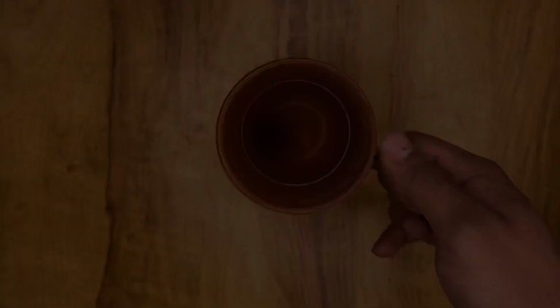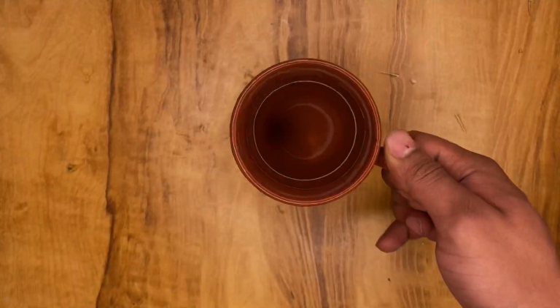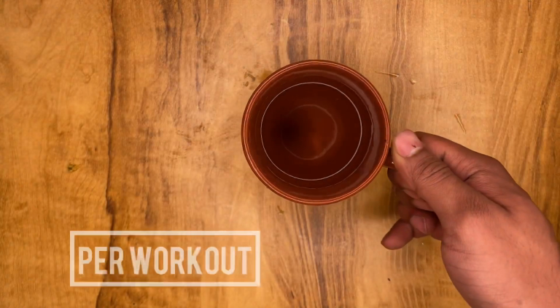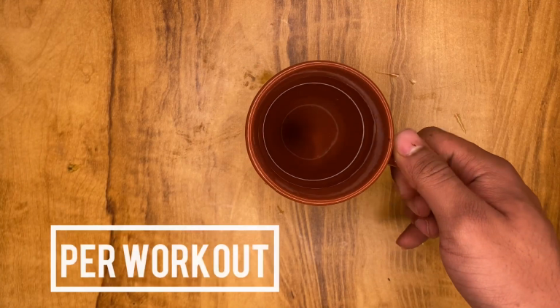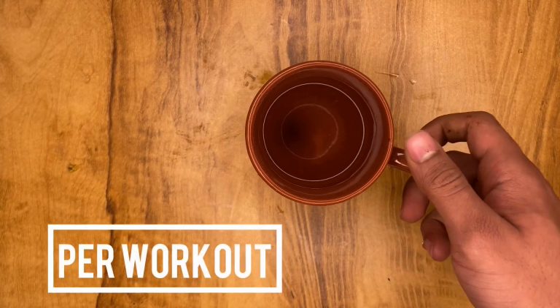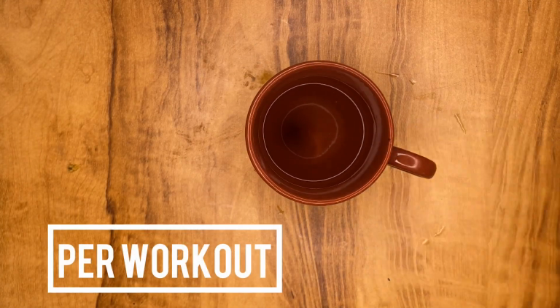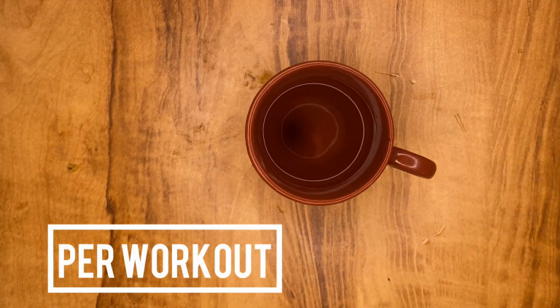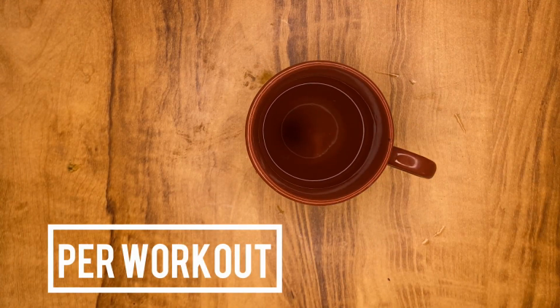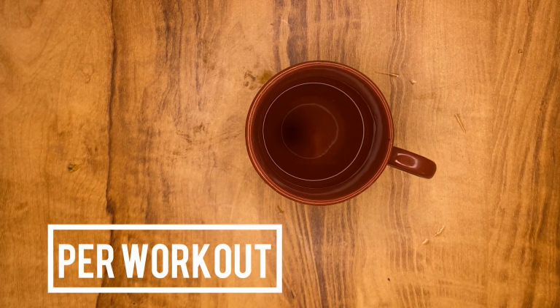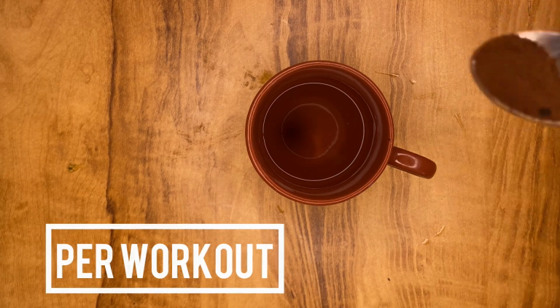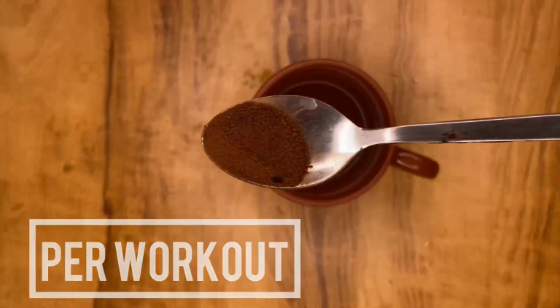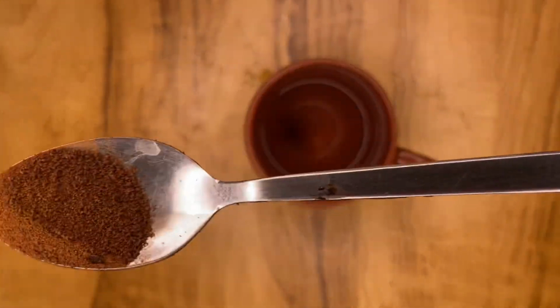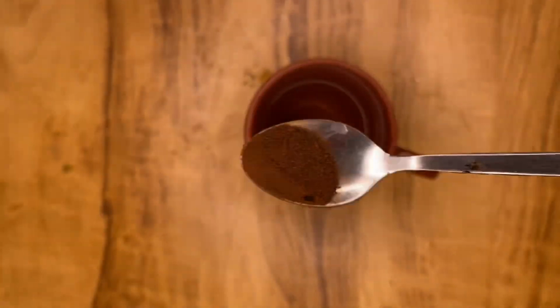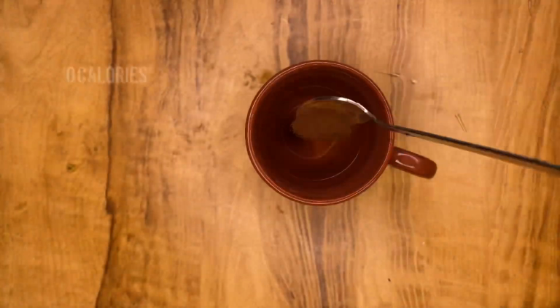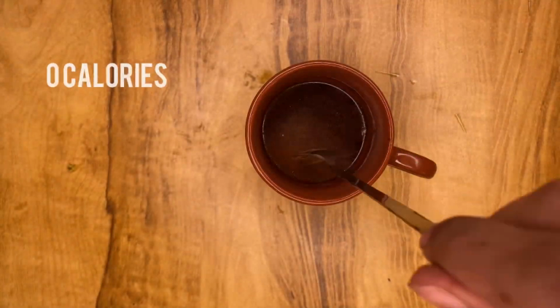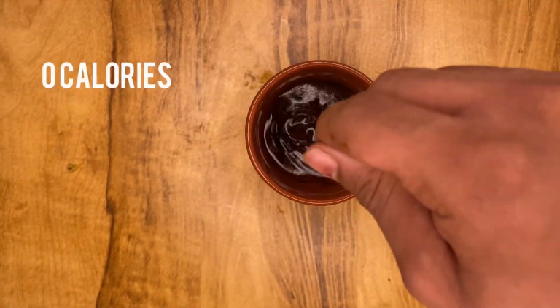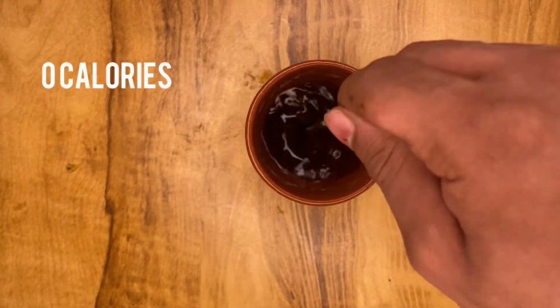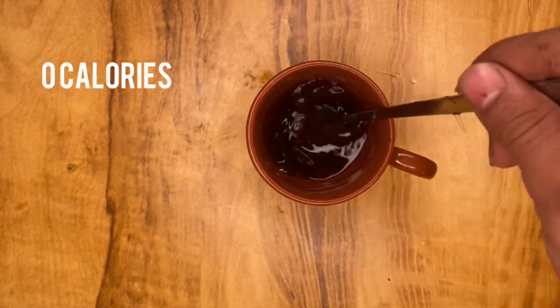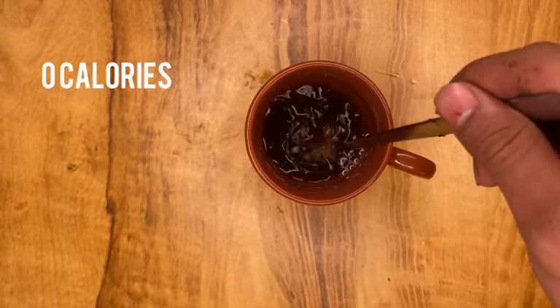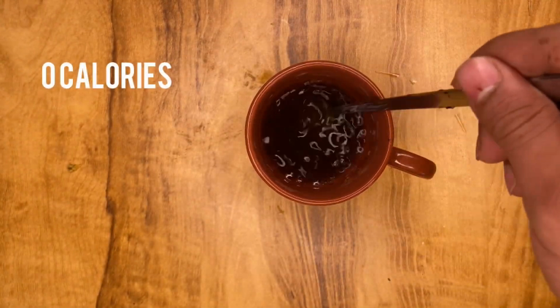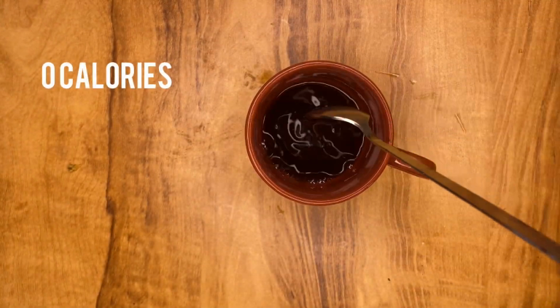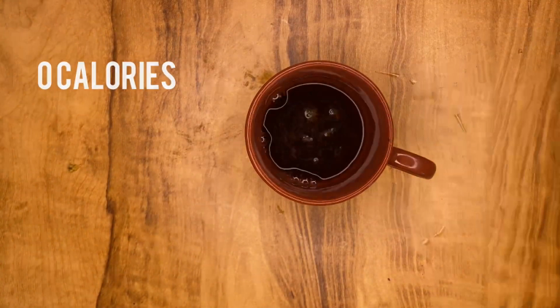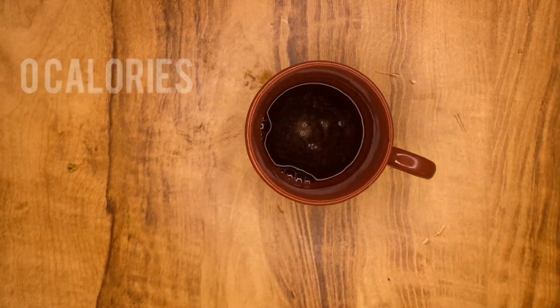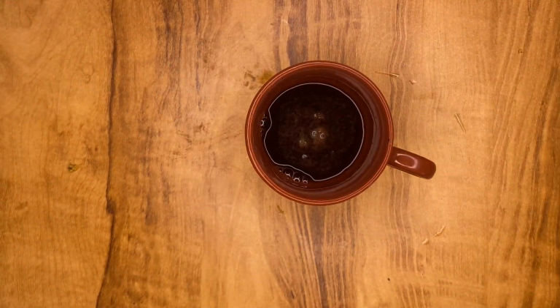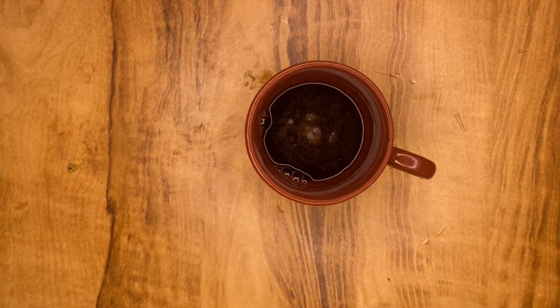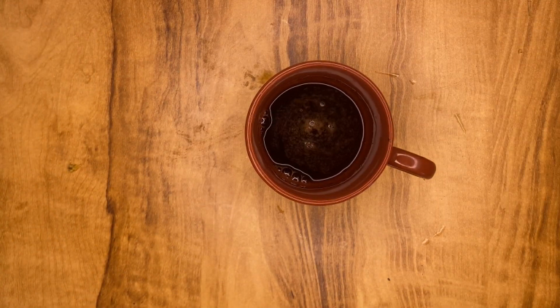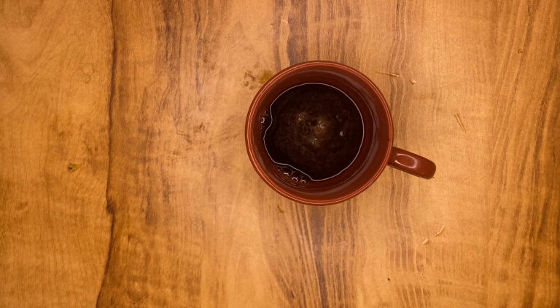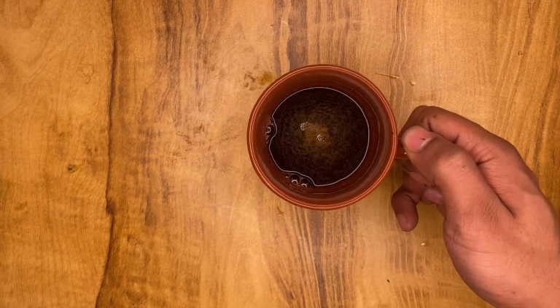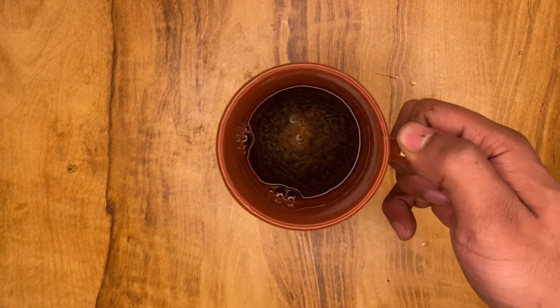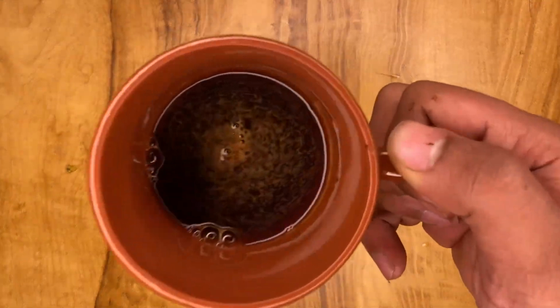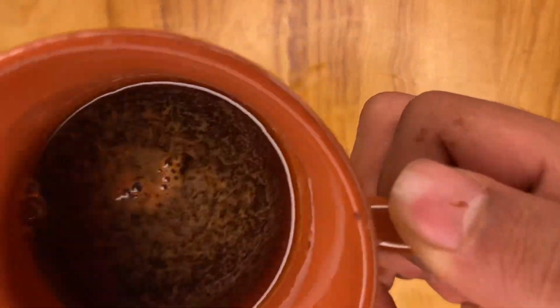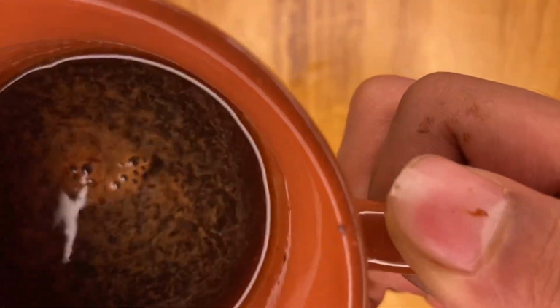Moving on to my pre-workout meal. I just have a mug of hot water with one spoon of coffee. Simple and easy — black coffee.